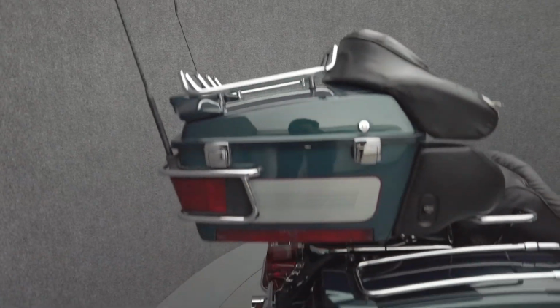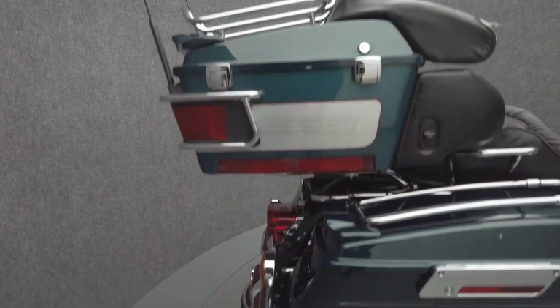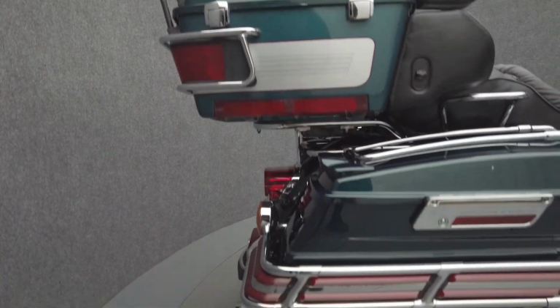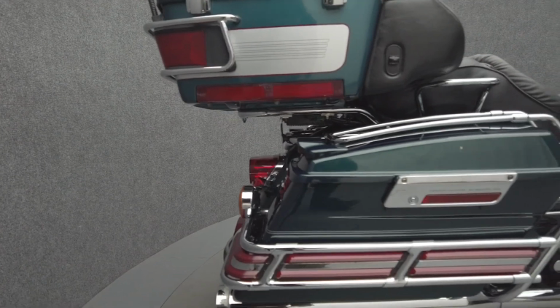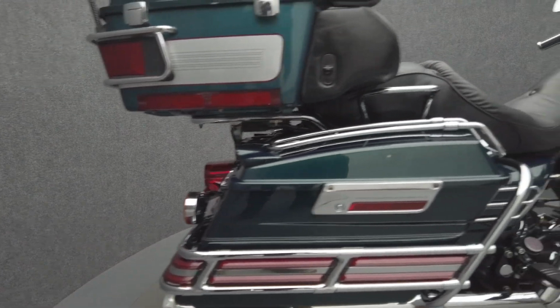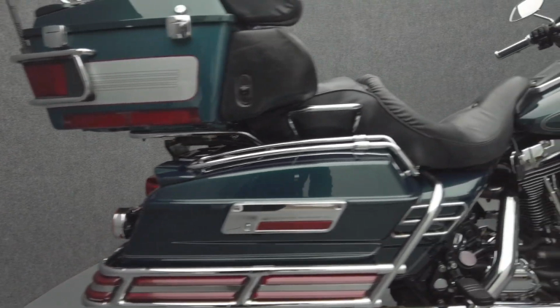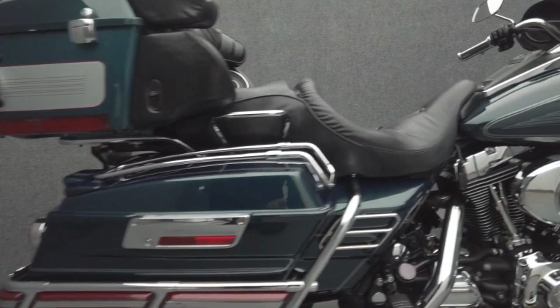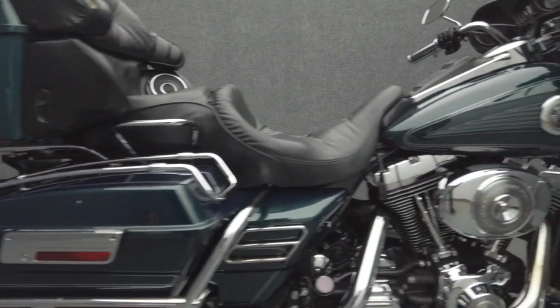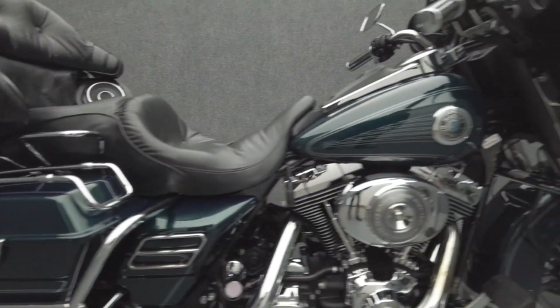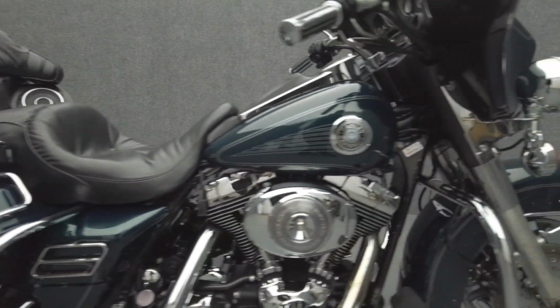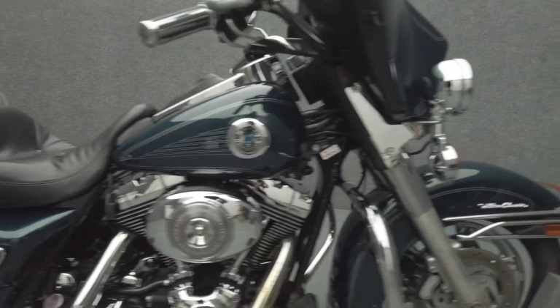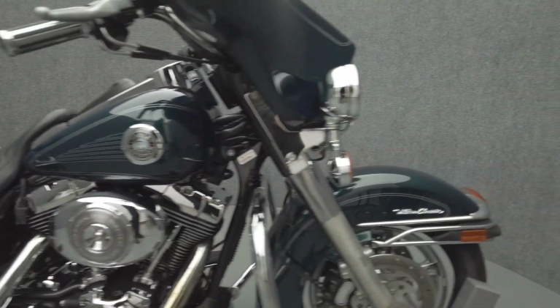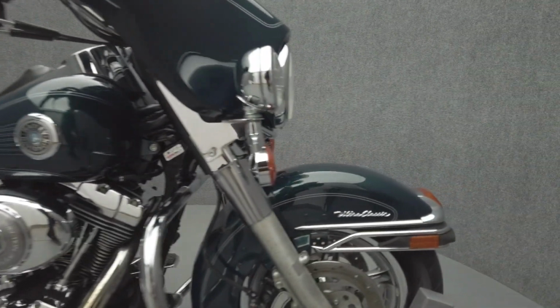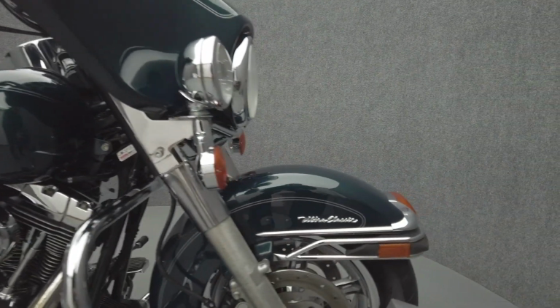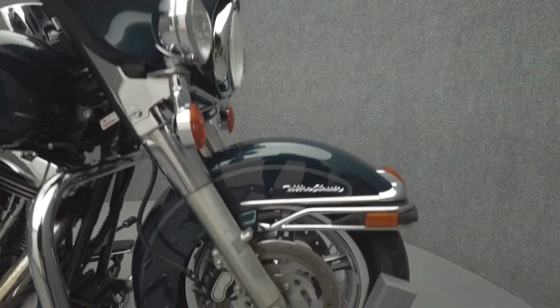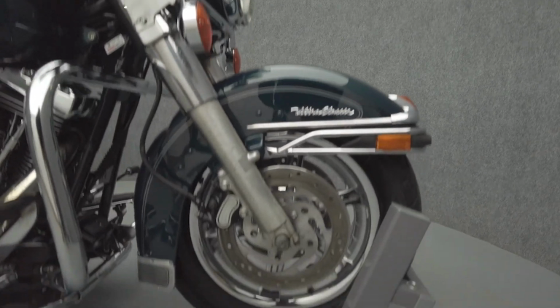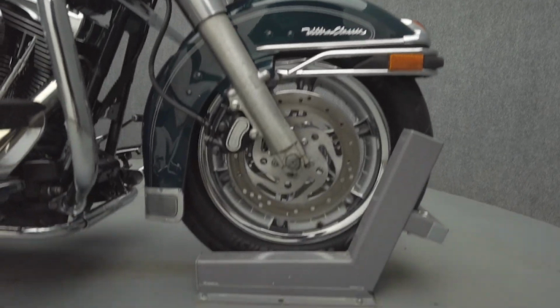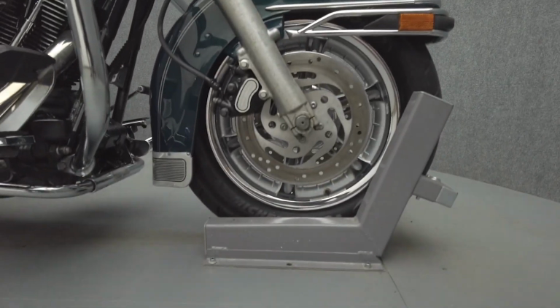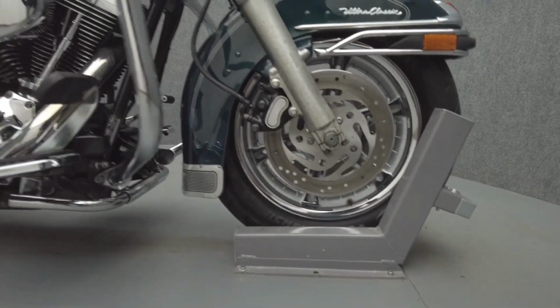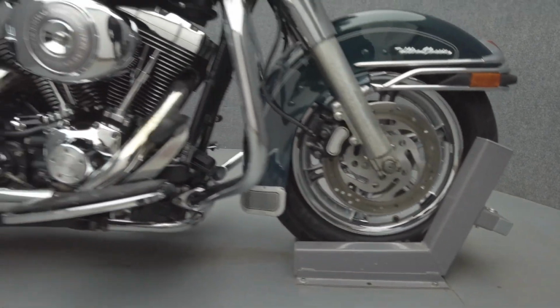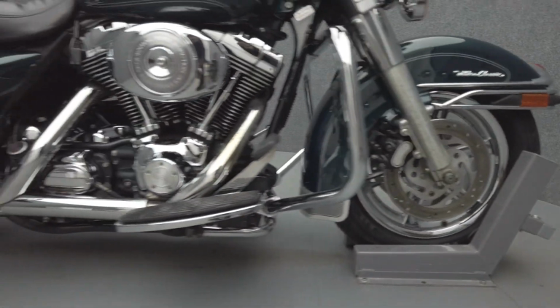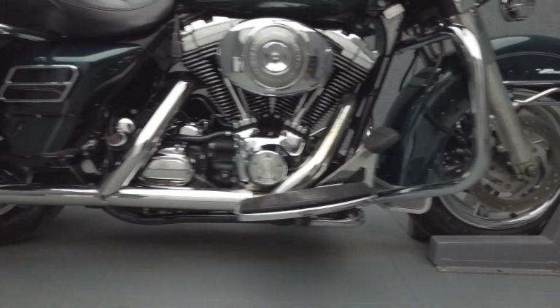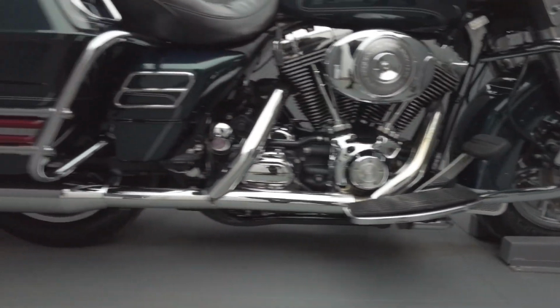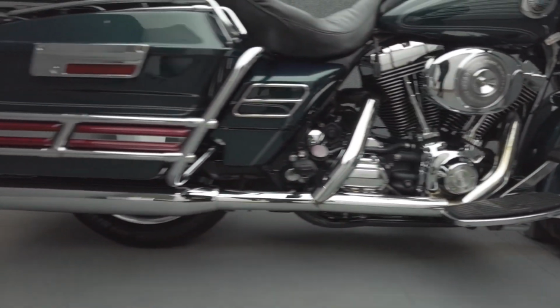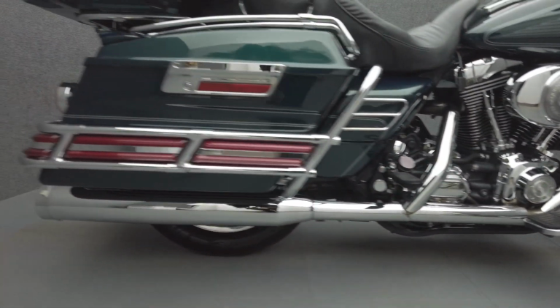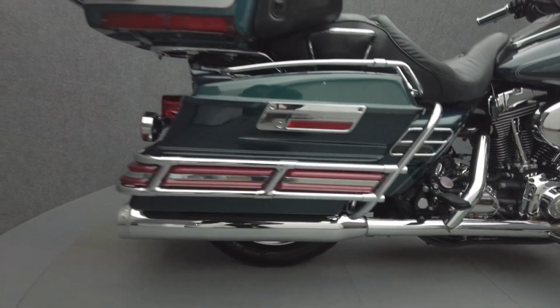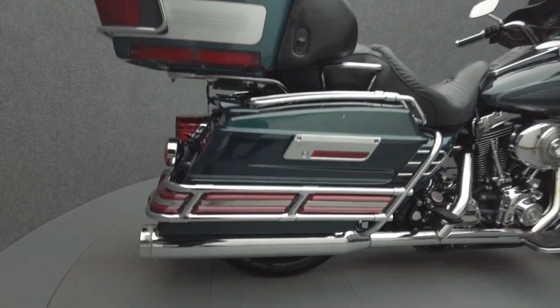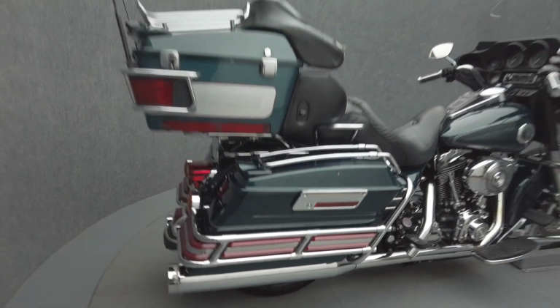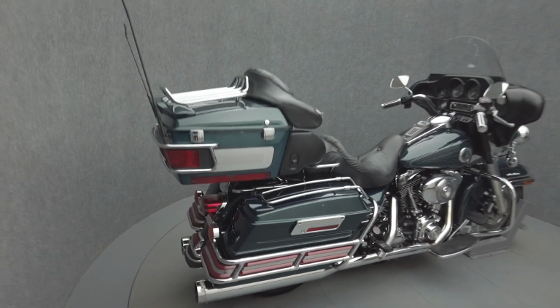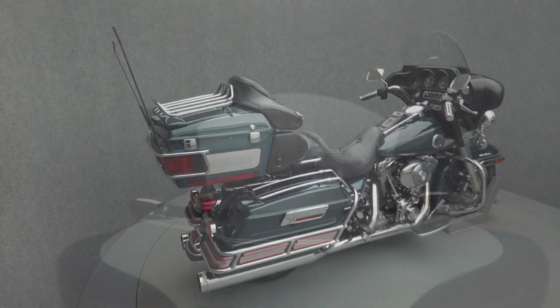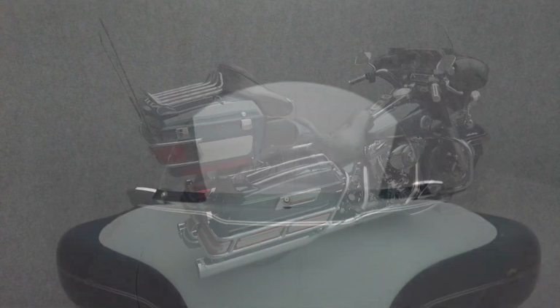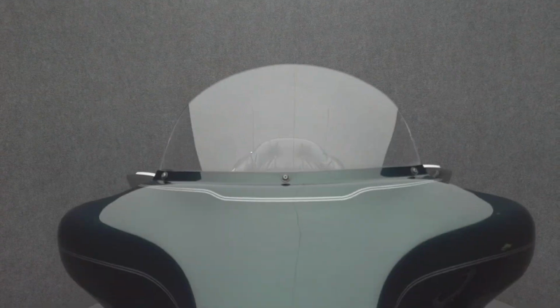It's been upgraded with Vance & Hines four-inch slip-on mufflers, a stage one intake, grips, saddlebag guard lights, side cover and tour pack guard trim, a luggage rack, auxiliary rear lights, a Kenwood stereo unit, and chrome cast wheels.